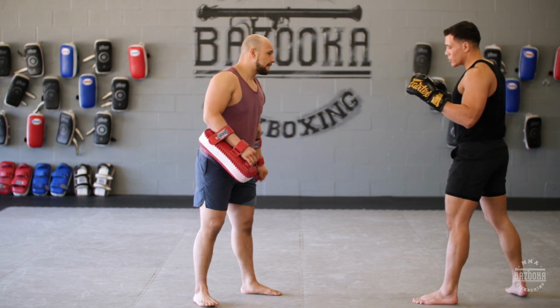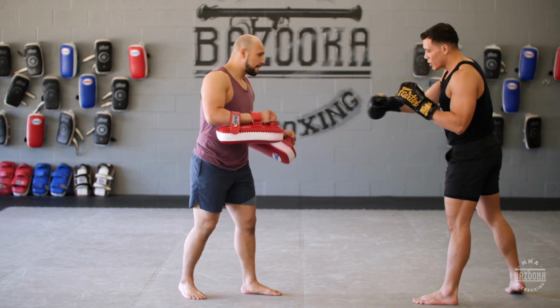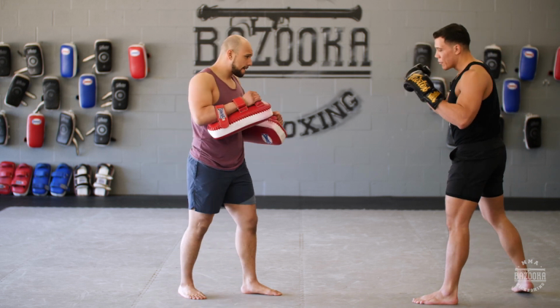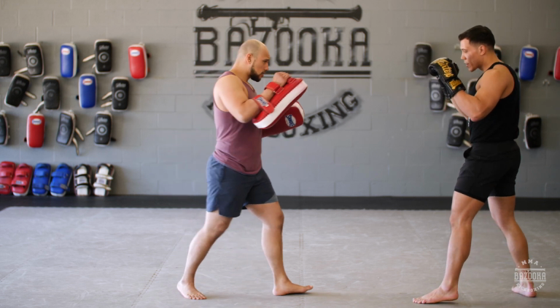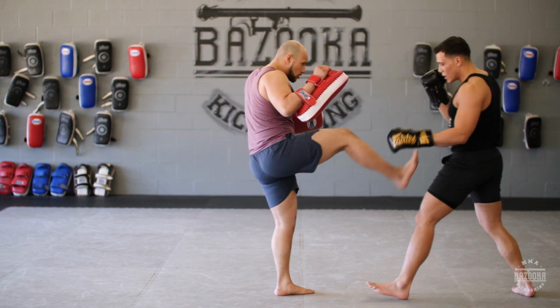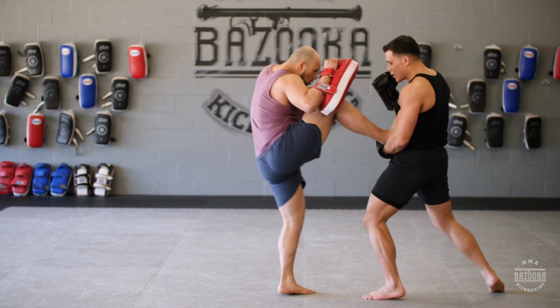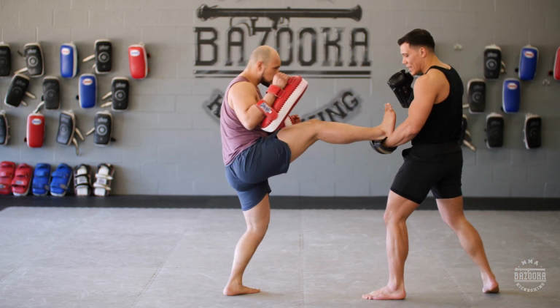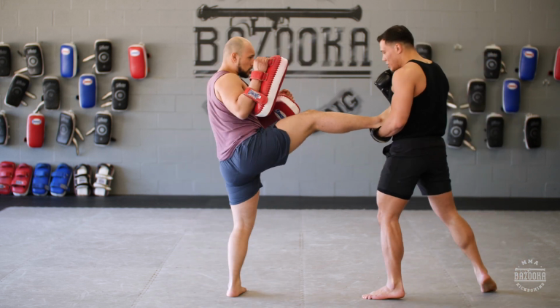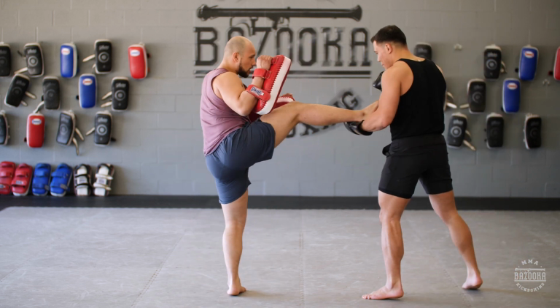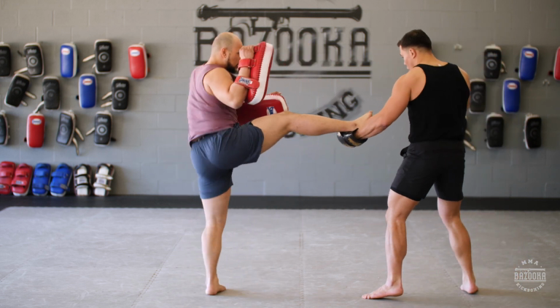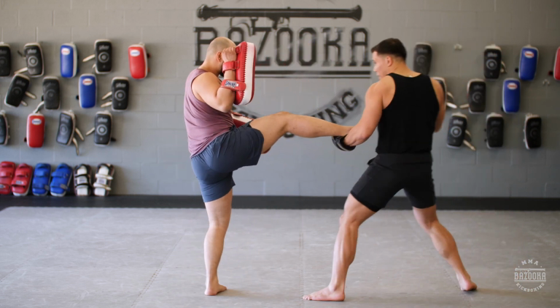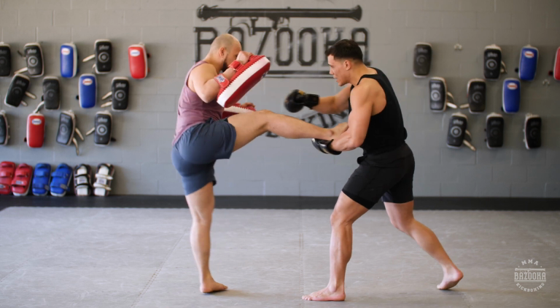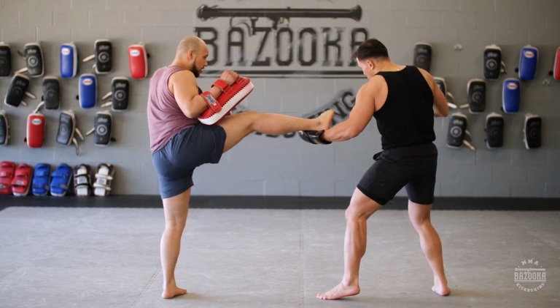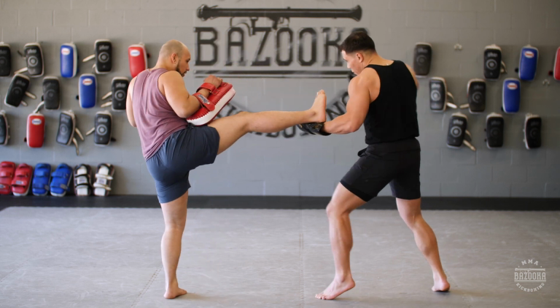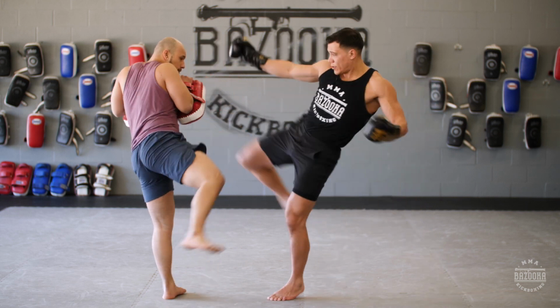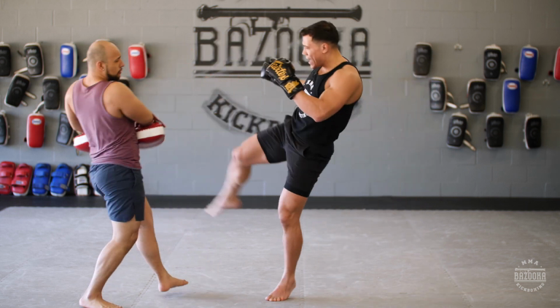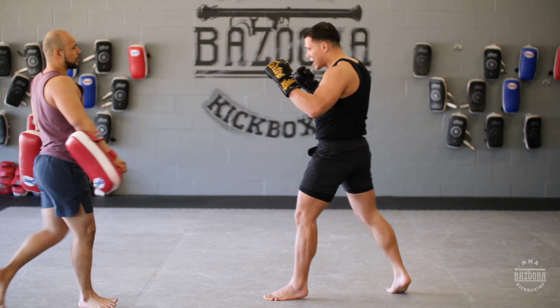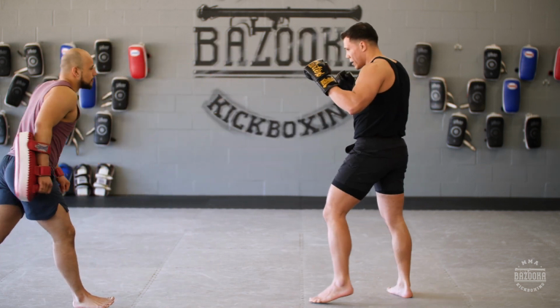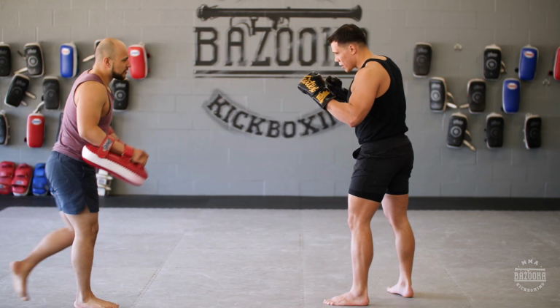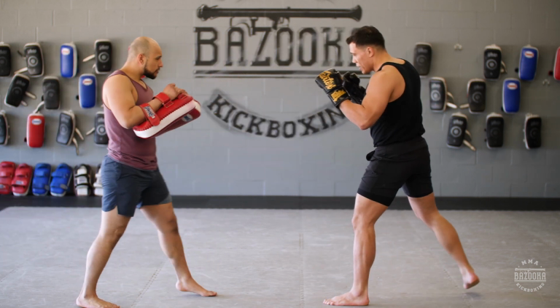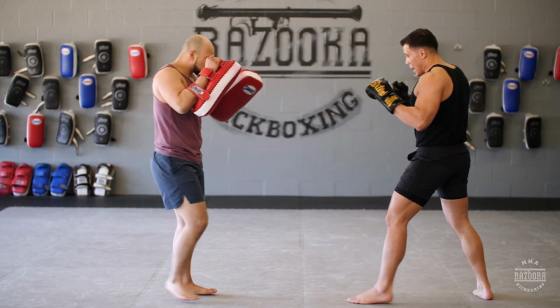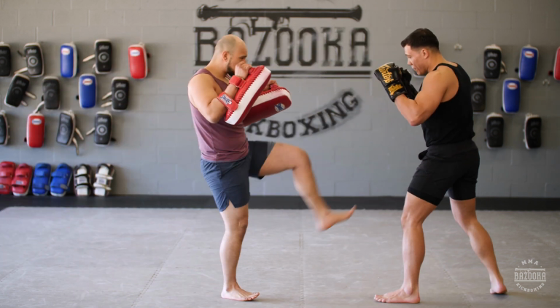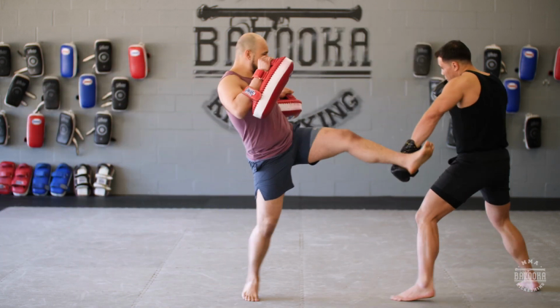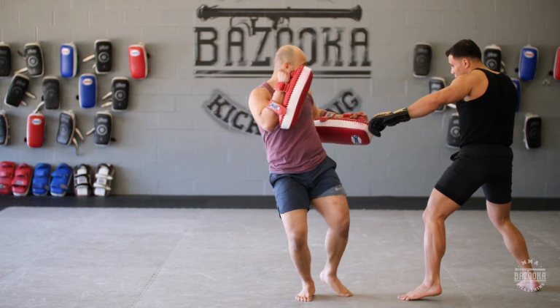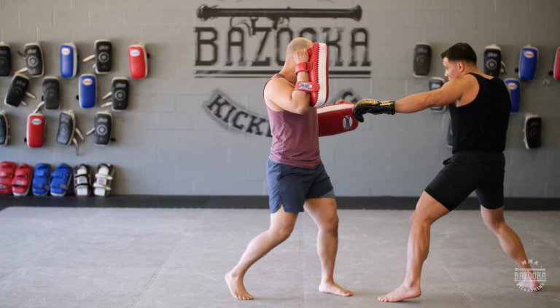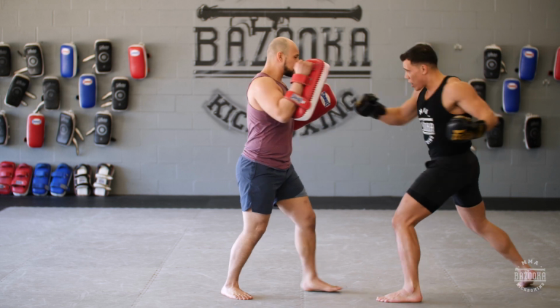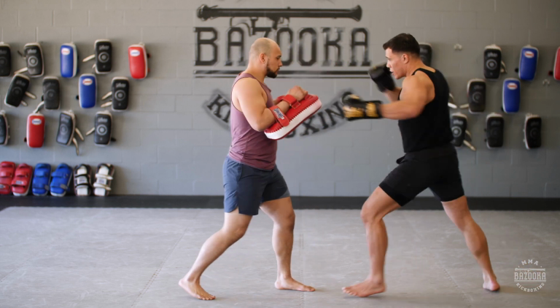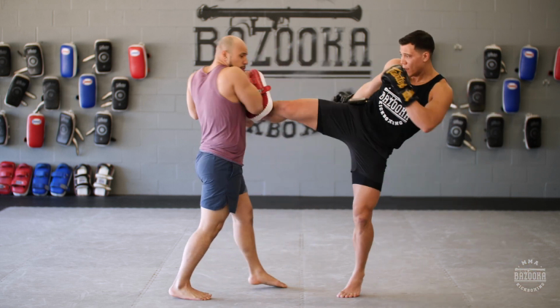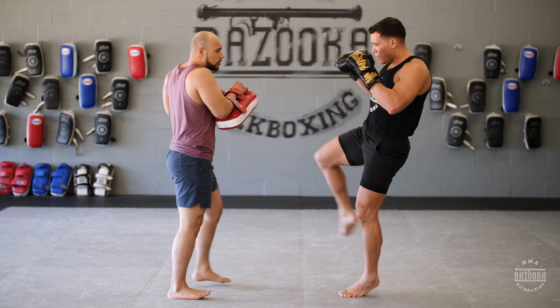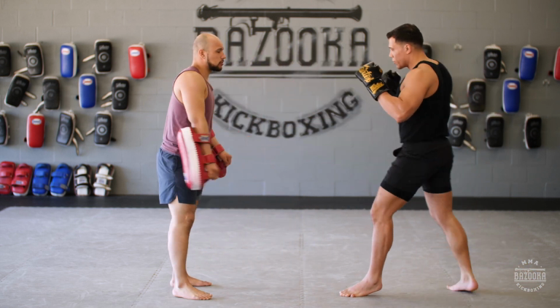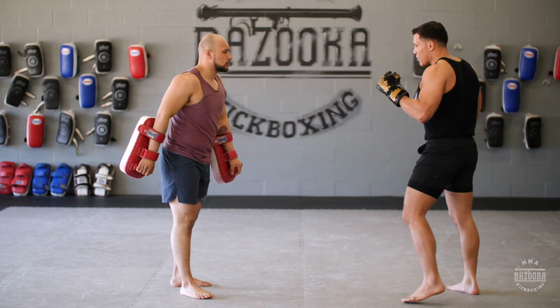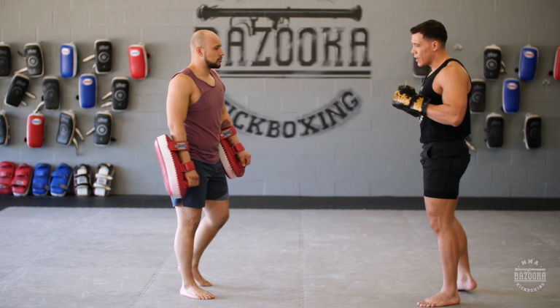Slowly again: rear comes, I use the catch, jam it, hold on to the leg, grab, push outside kick. Now from the front, parry outside, cross hook, follow with my round kick.